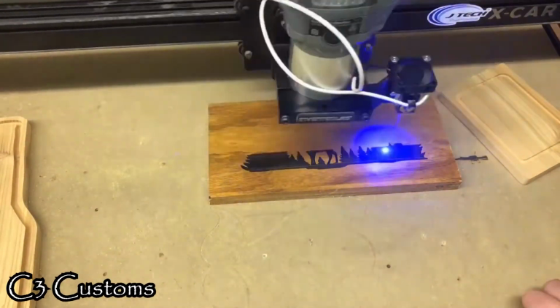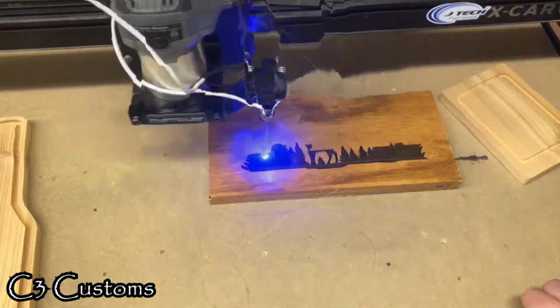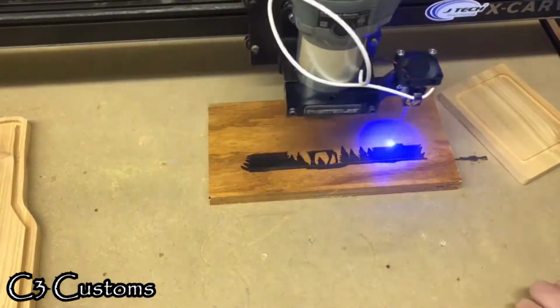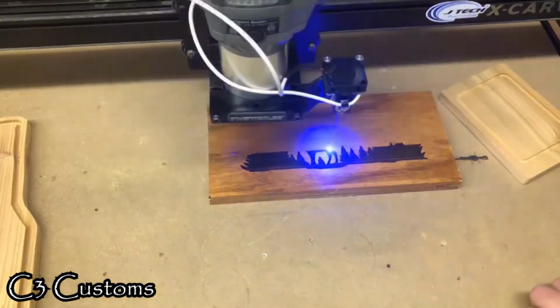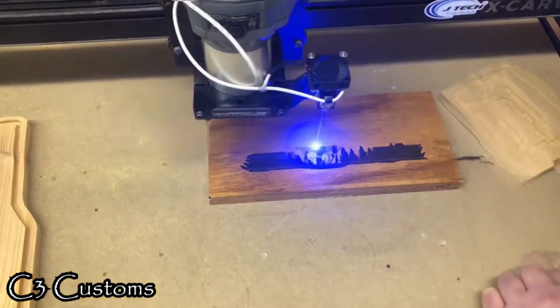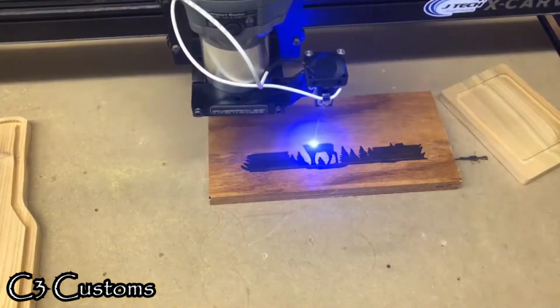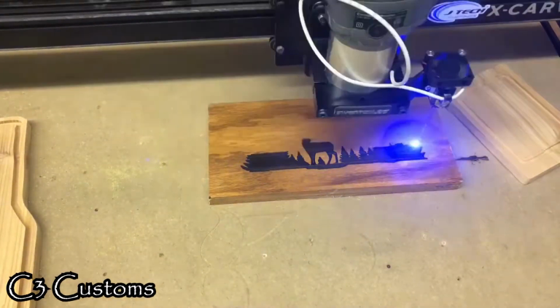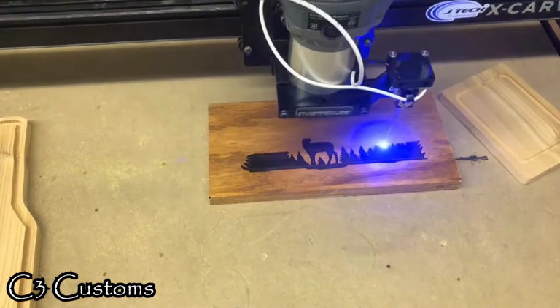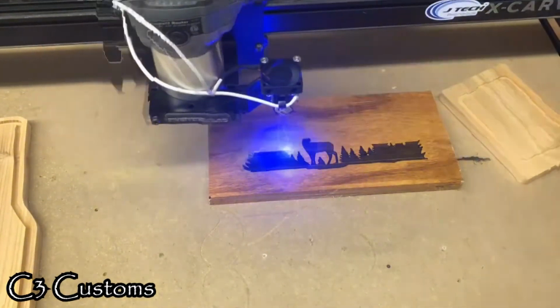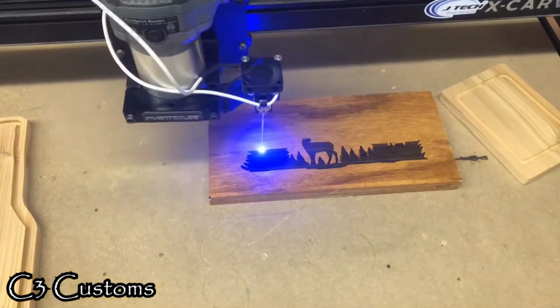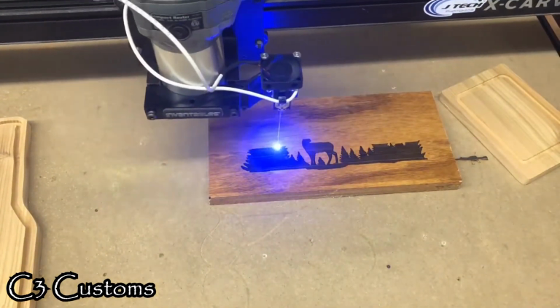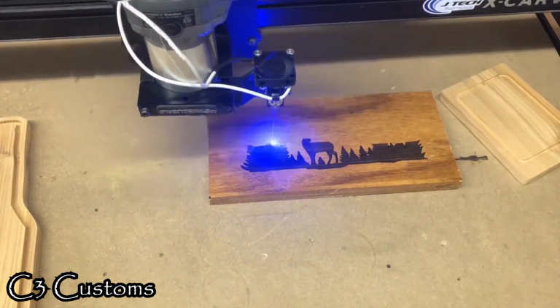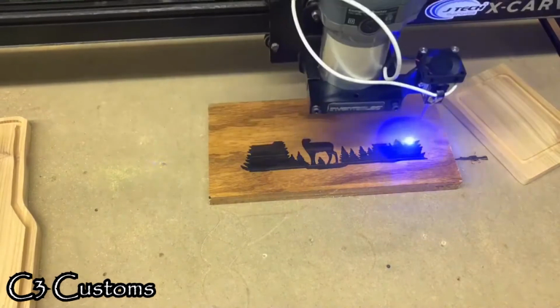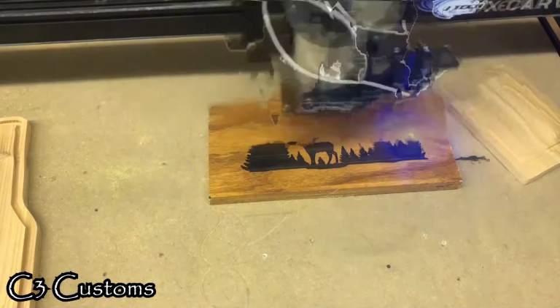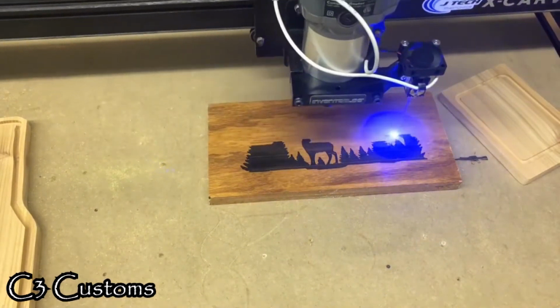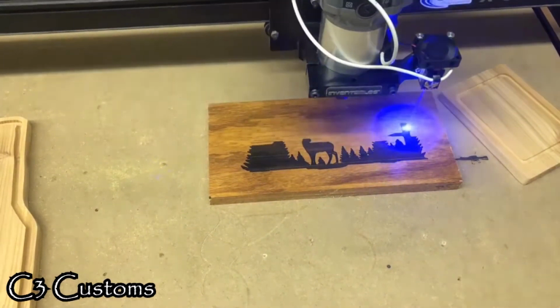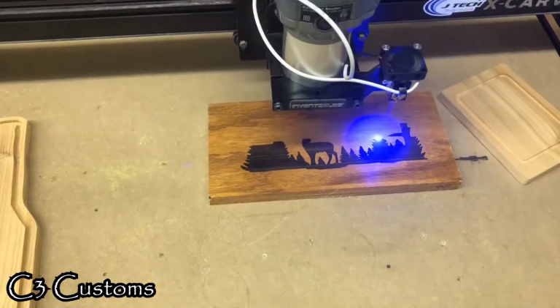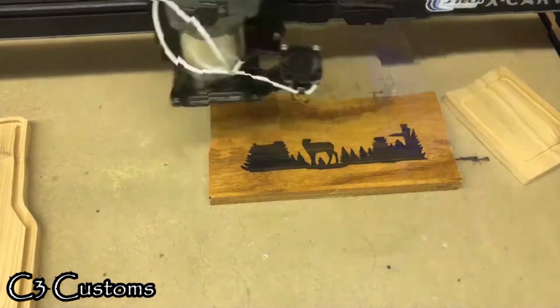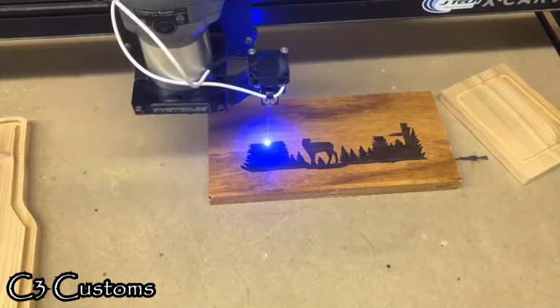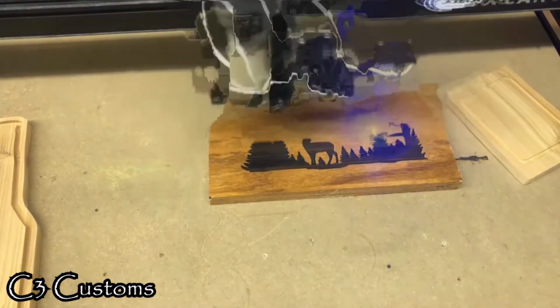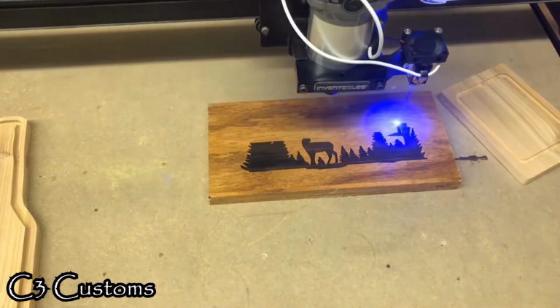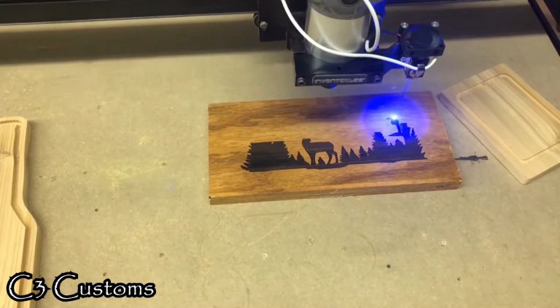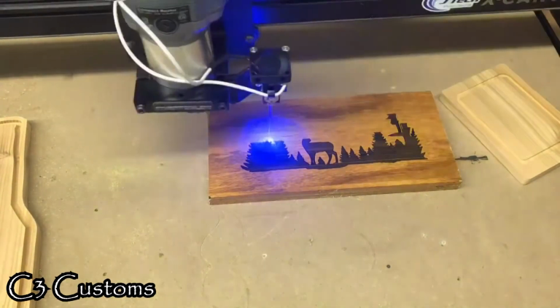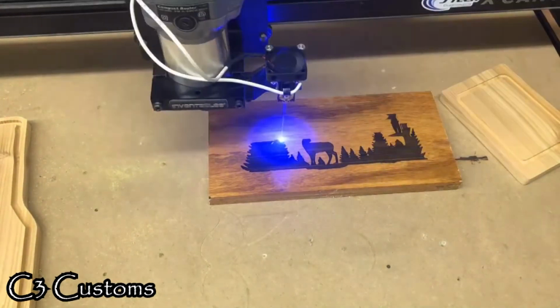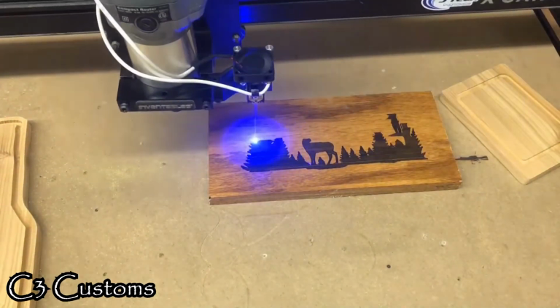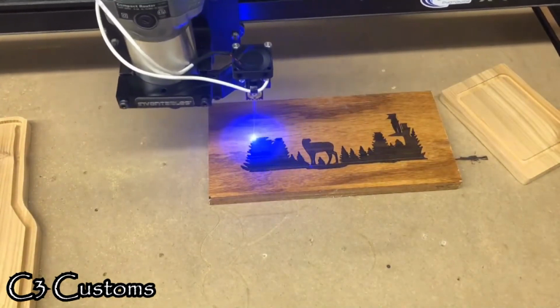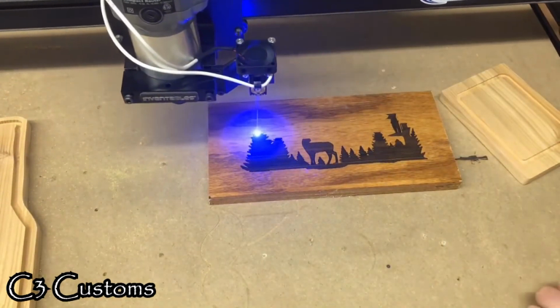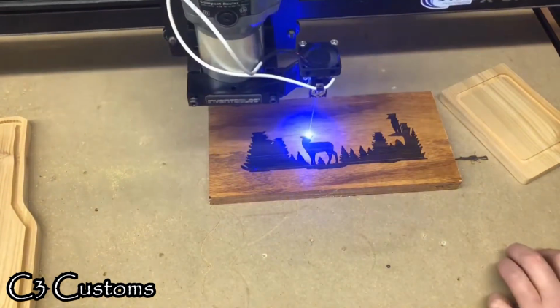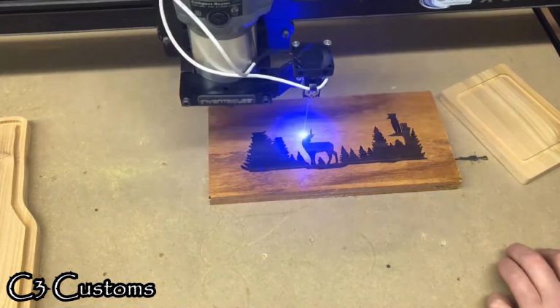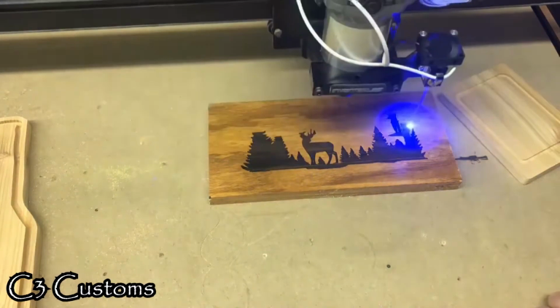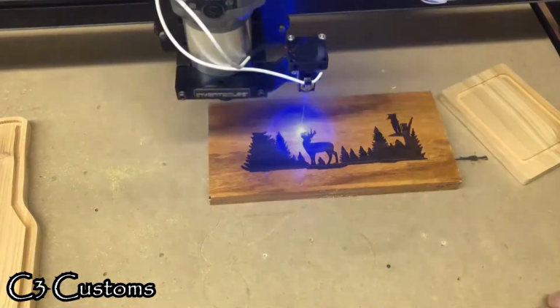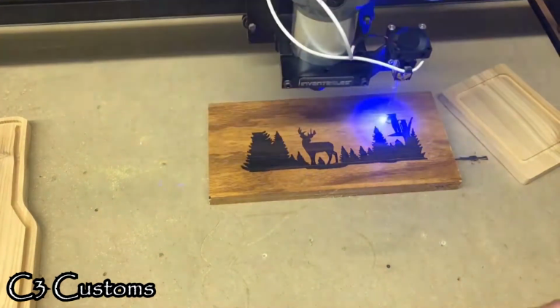Adding a J-Tech 2.8 watt laser to my X-Carve has opened up more options for designs and has enabled me to be more creative.